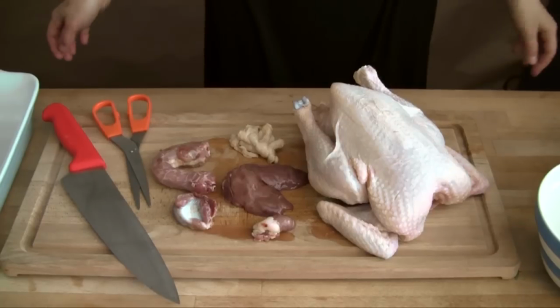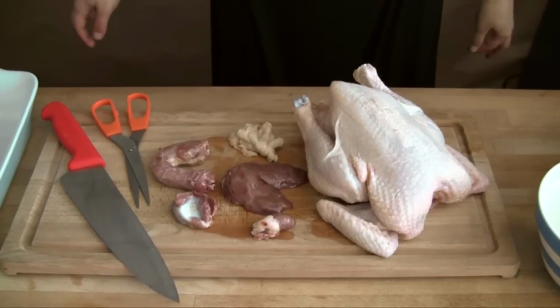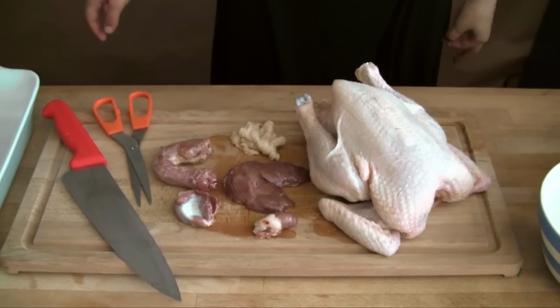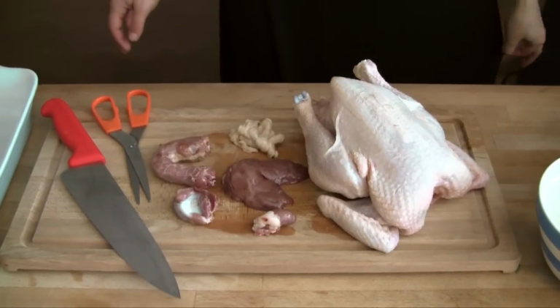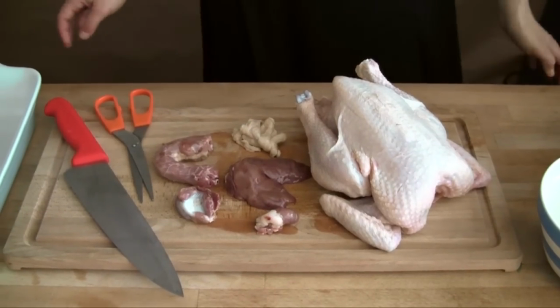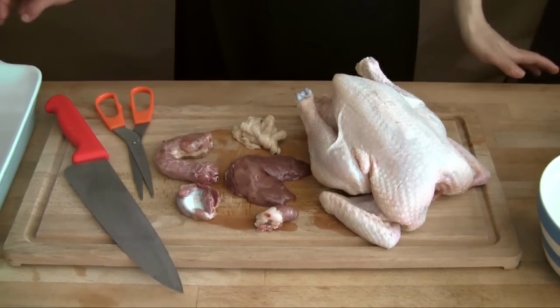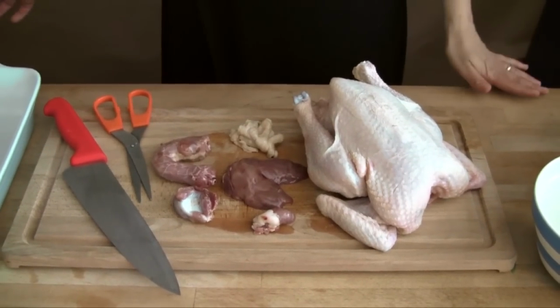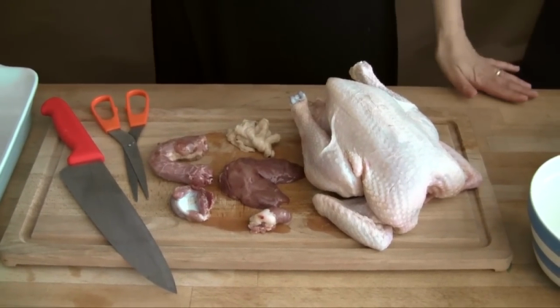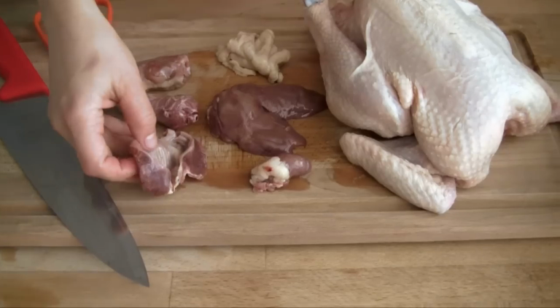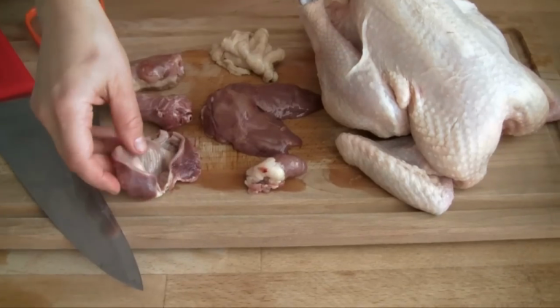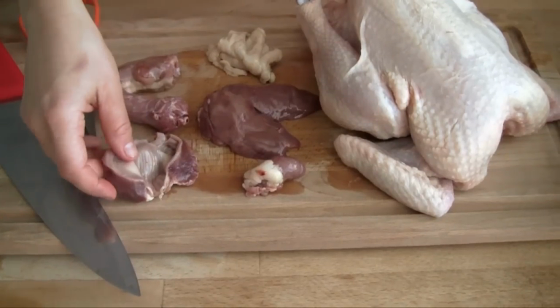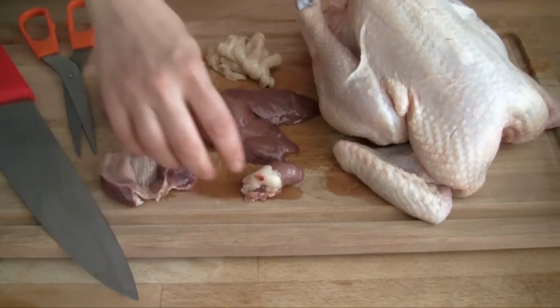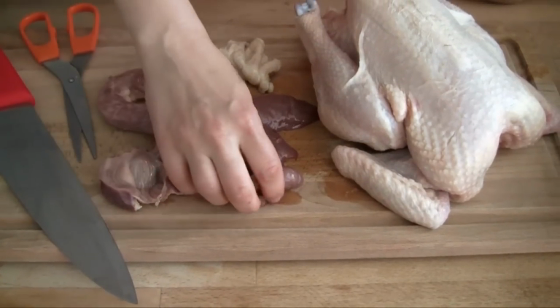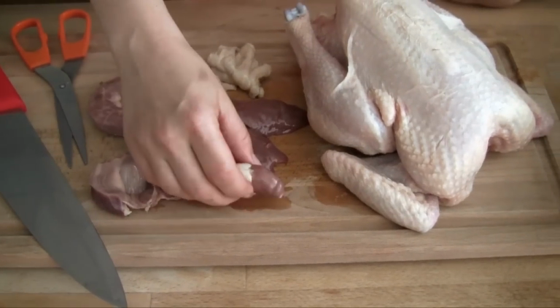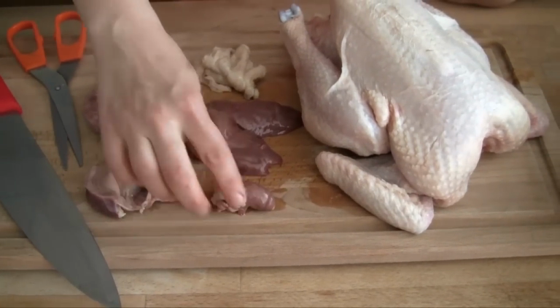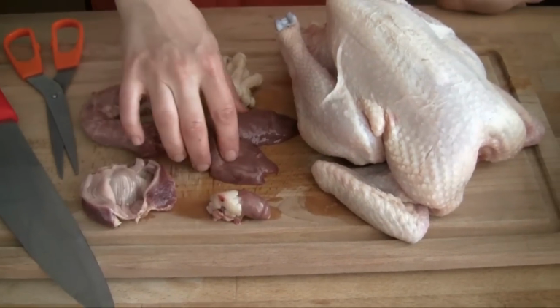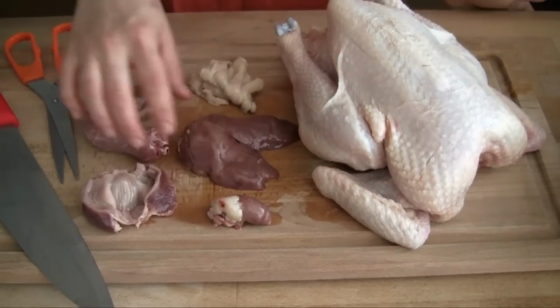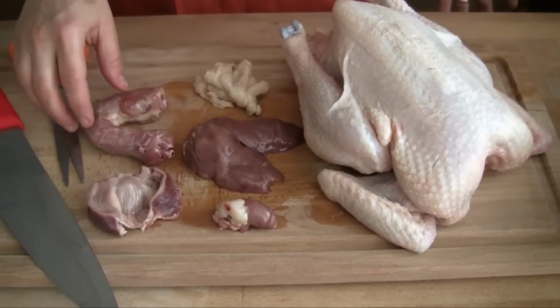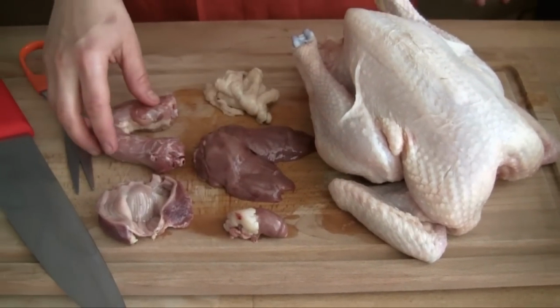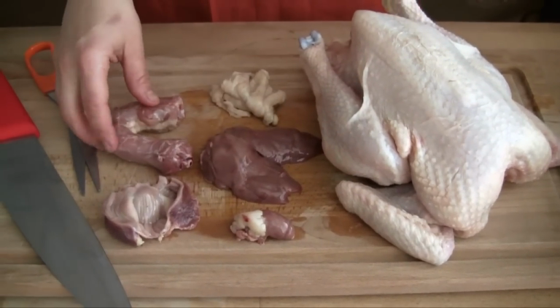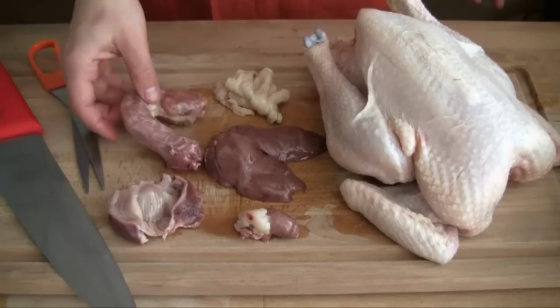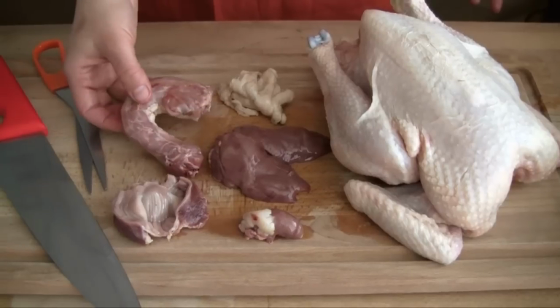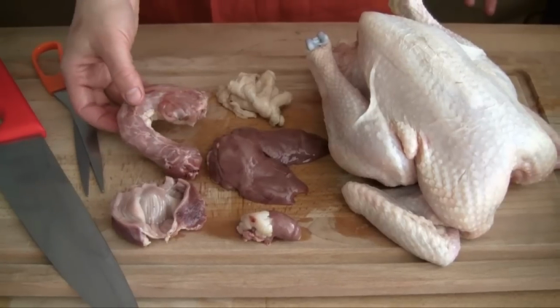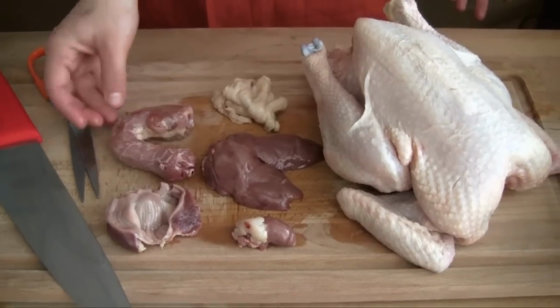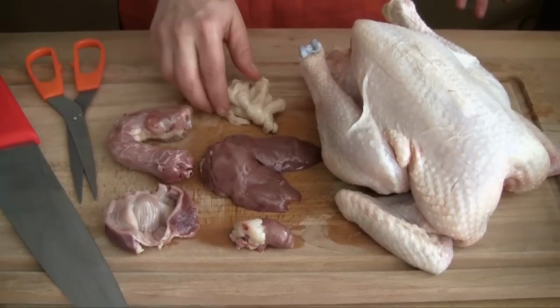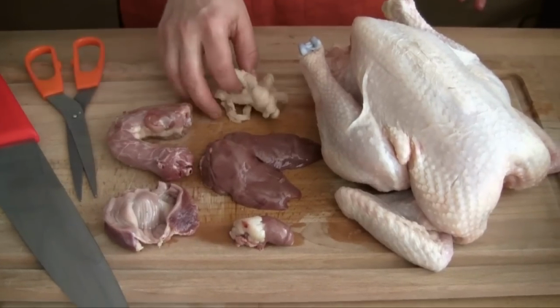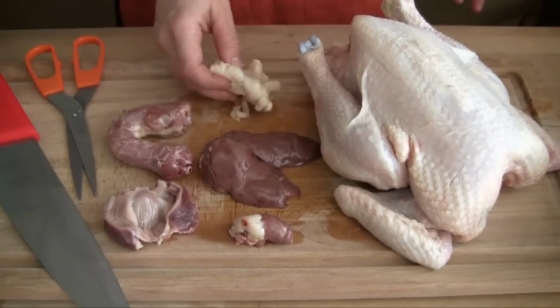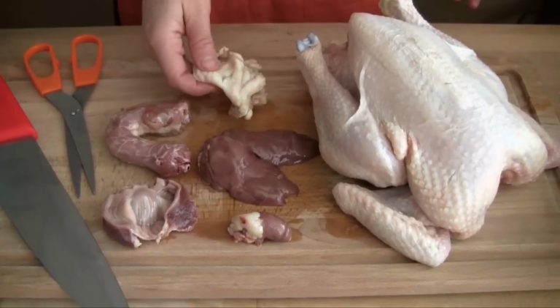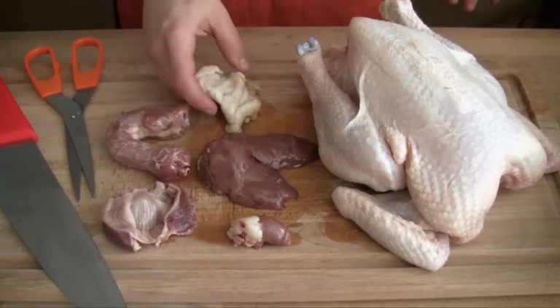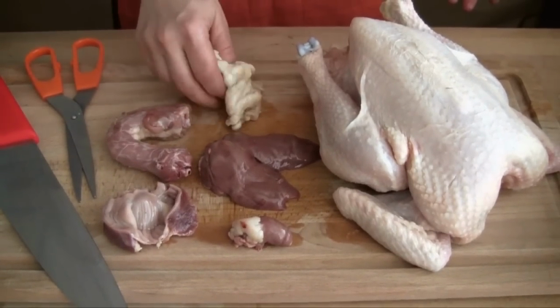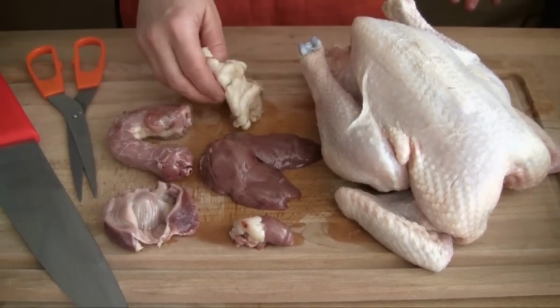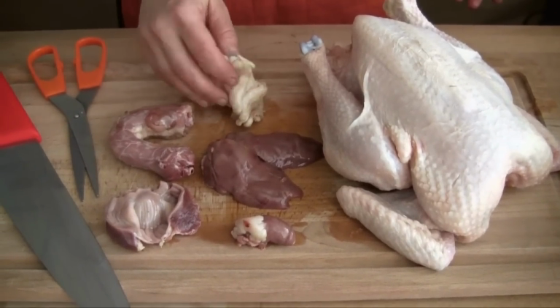Our fab chickens come with all the bits: gizzard, heart, liver, here's the neck and an extra layer of fat. It's brilliant in stocks.